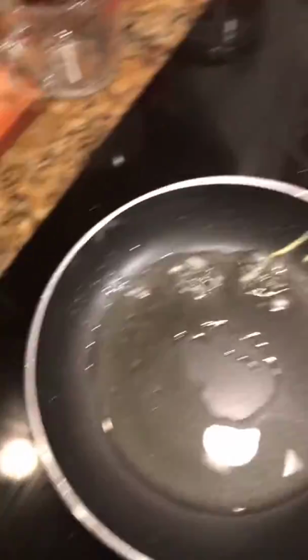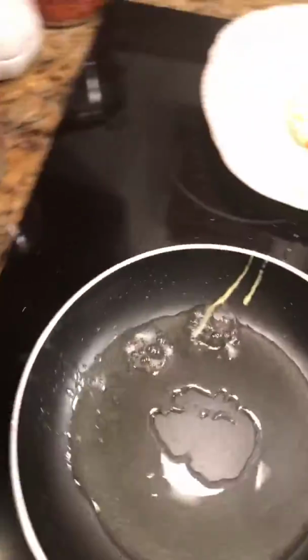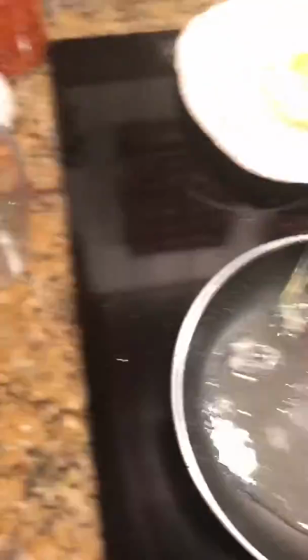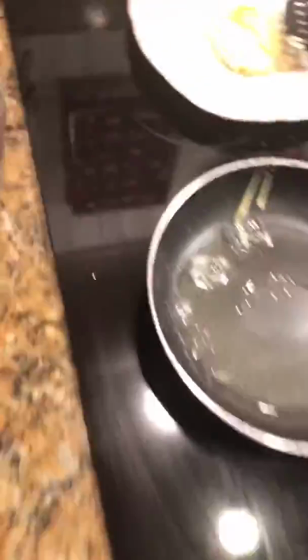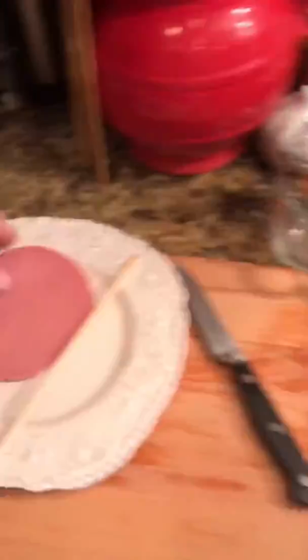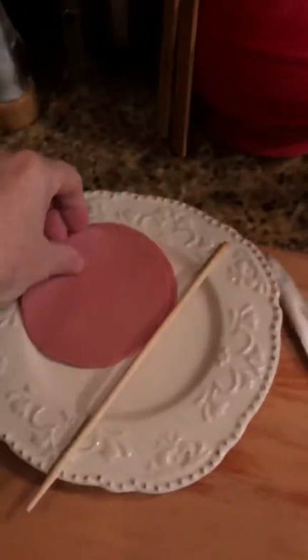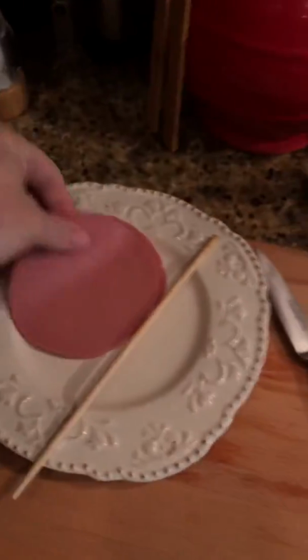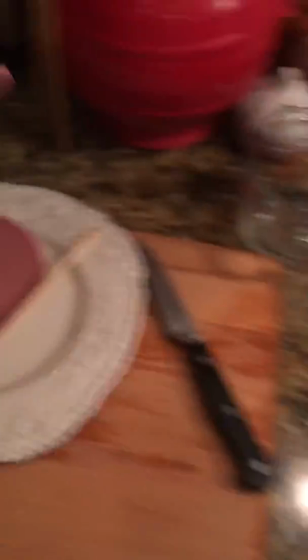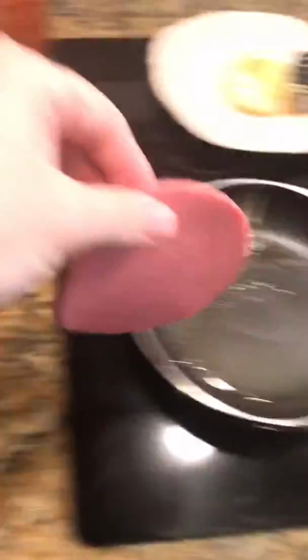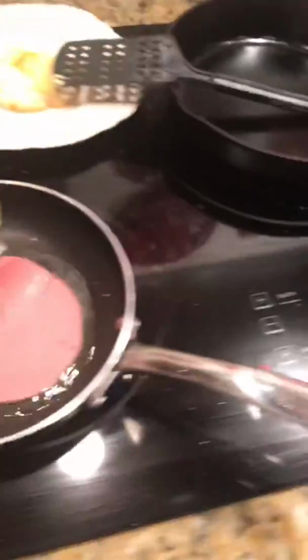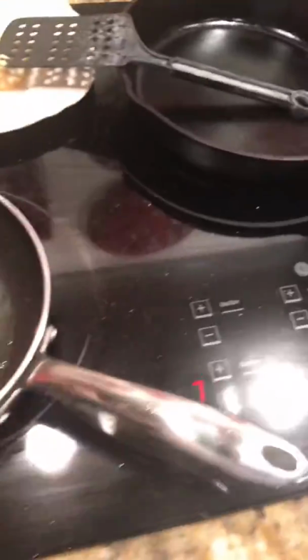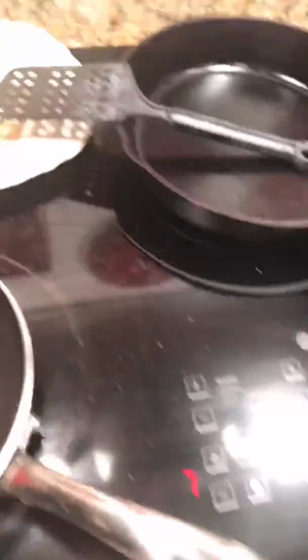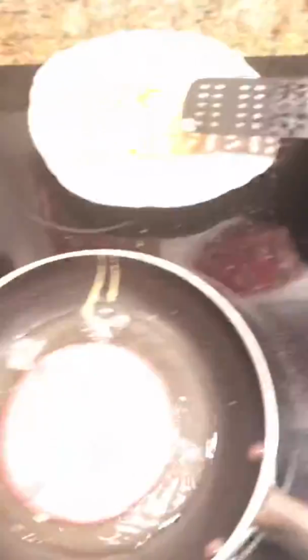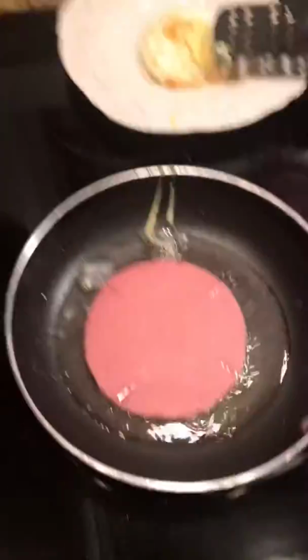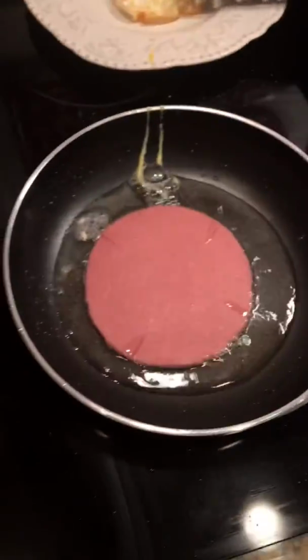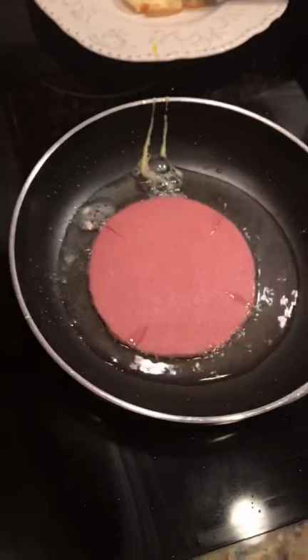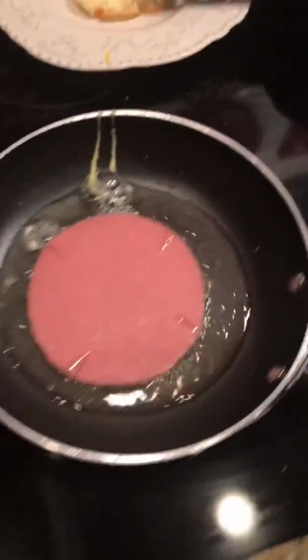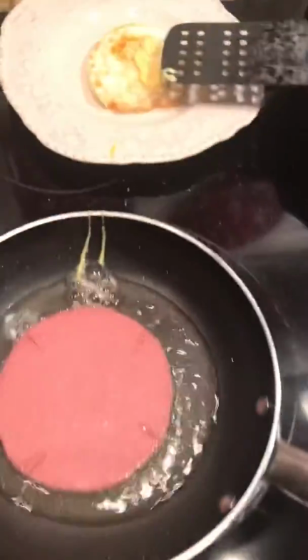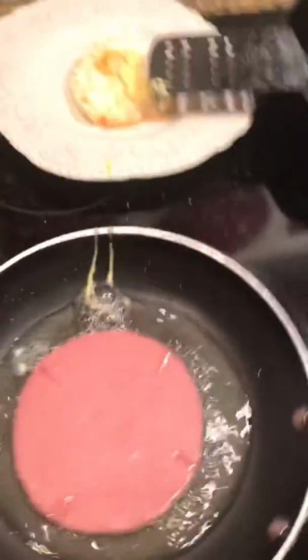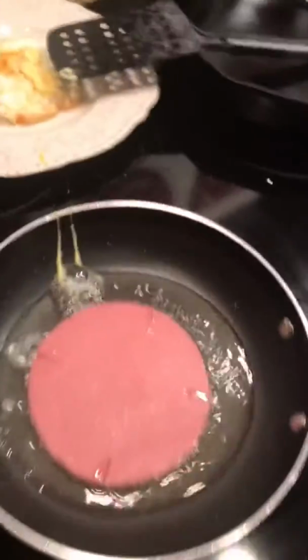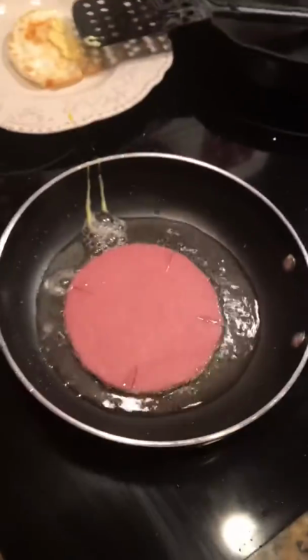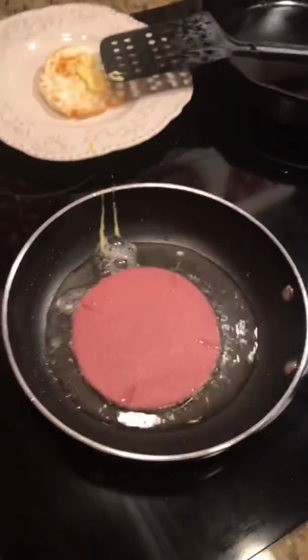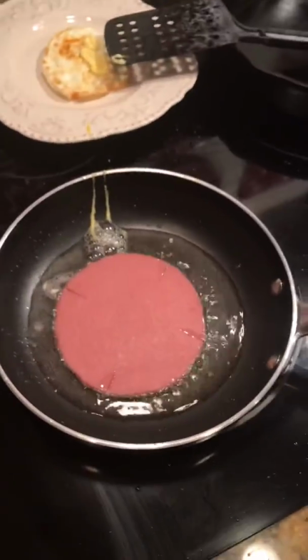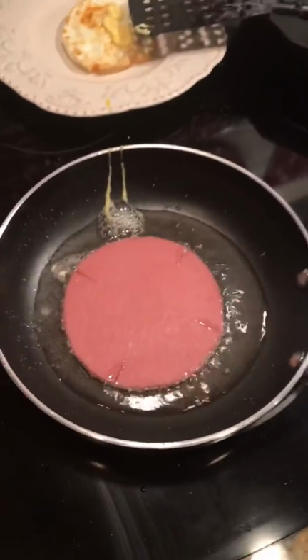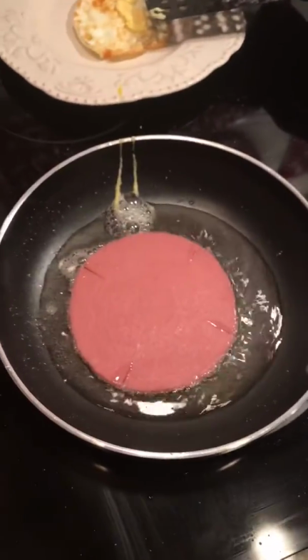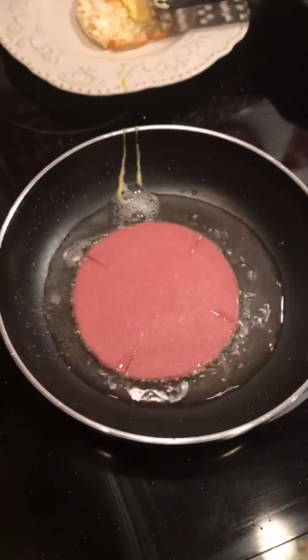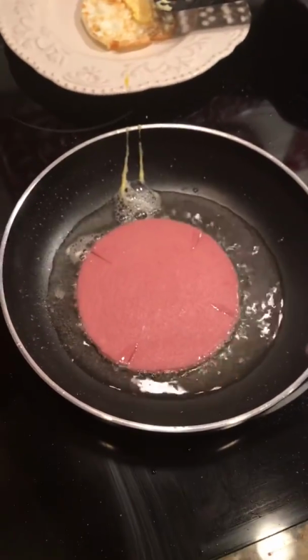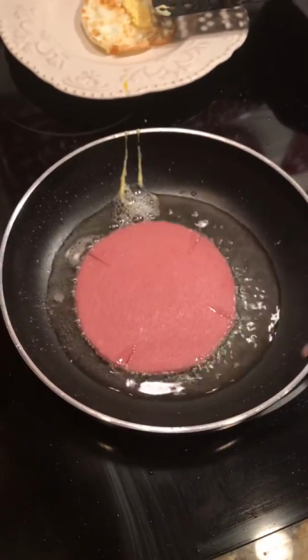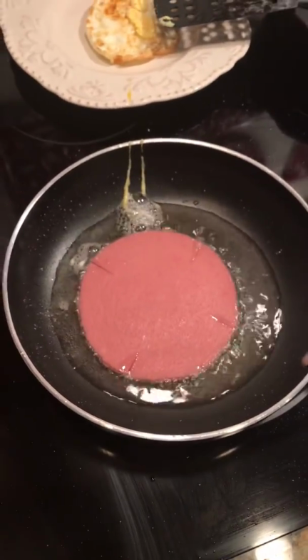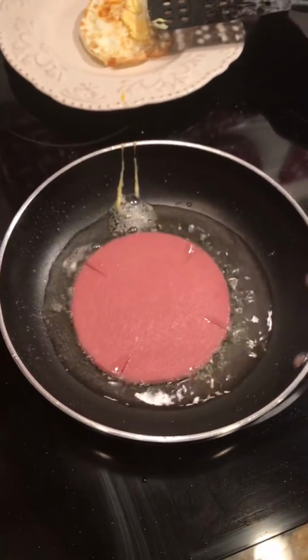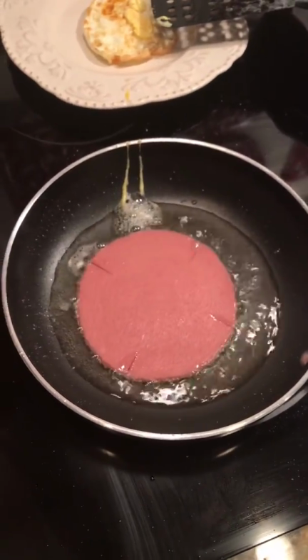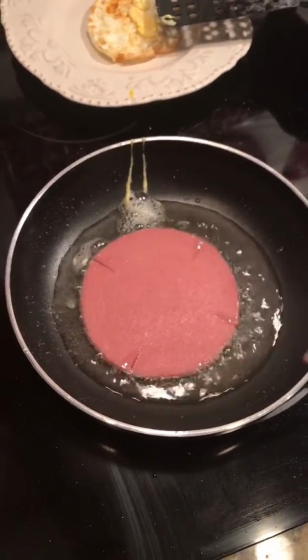Now we're going to take the bologna. I'm going to throw it in there and fry up two pieces of bologna. And while that's frying, I'm going to put mayonnaise on my bread.